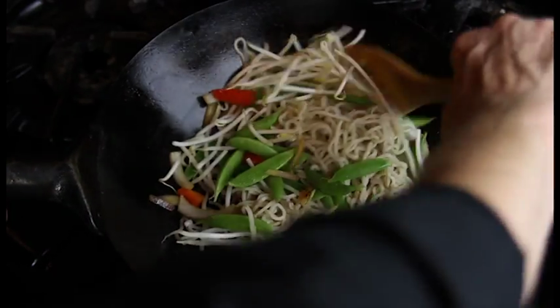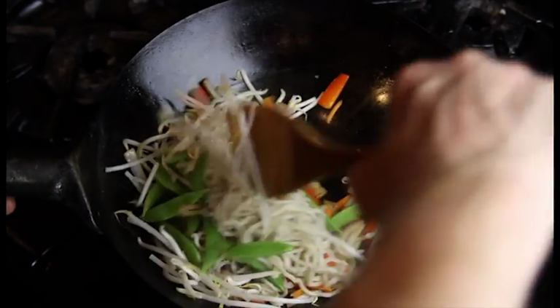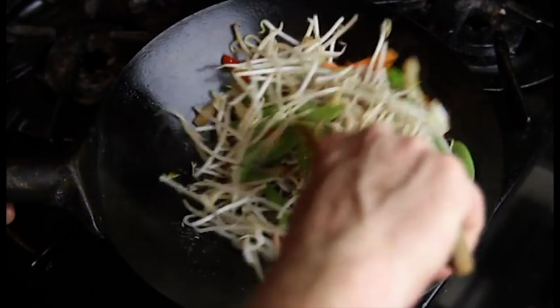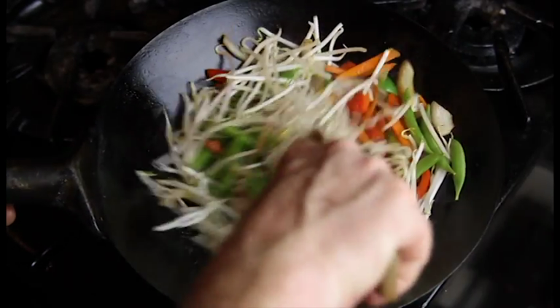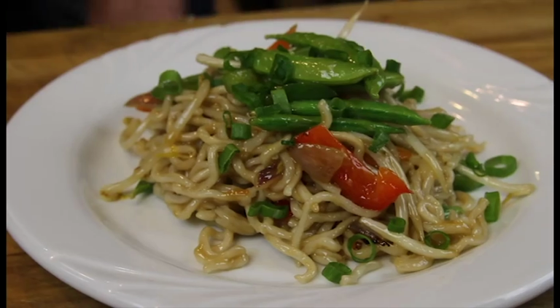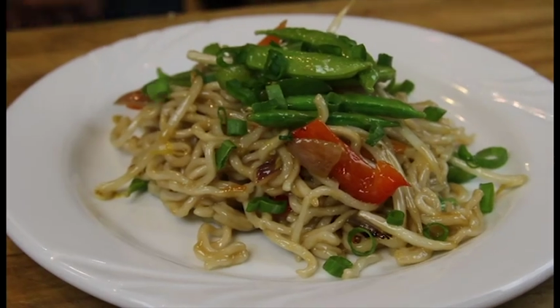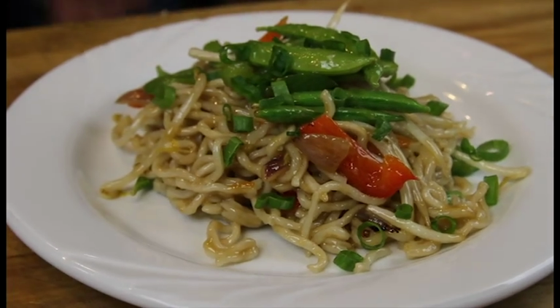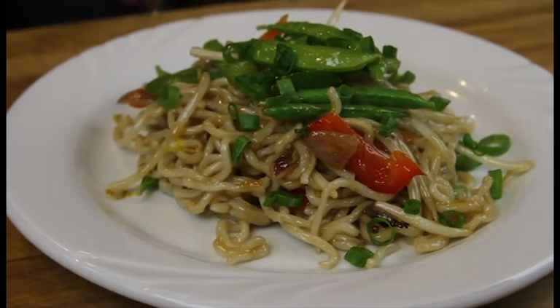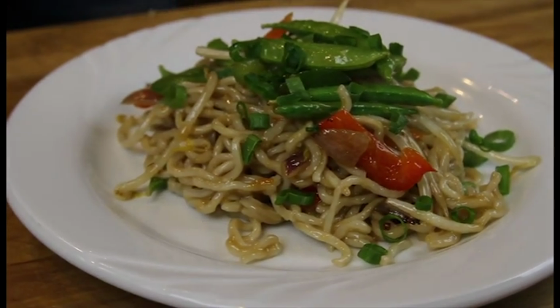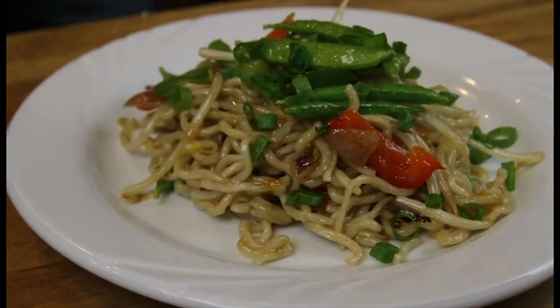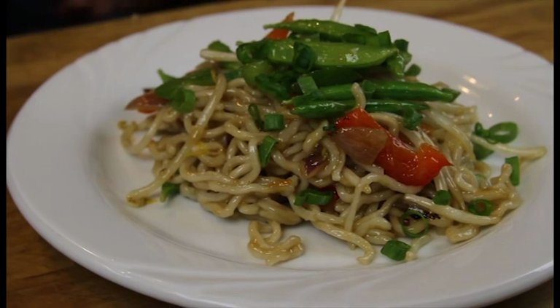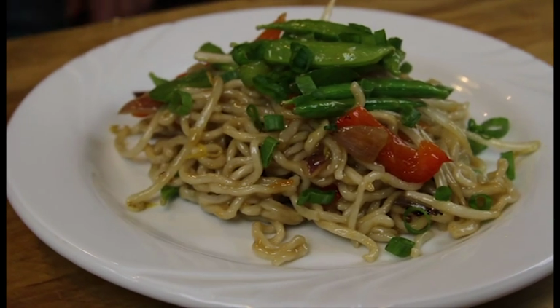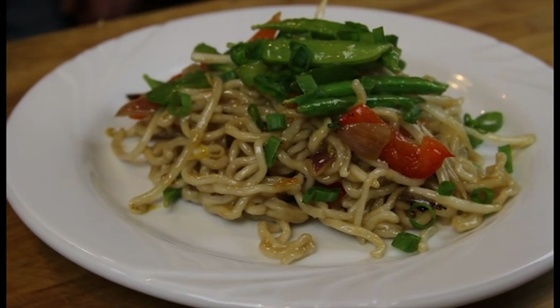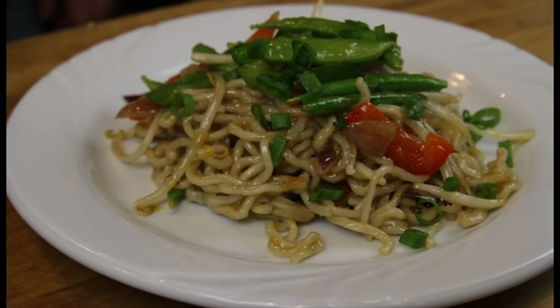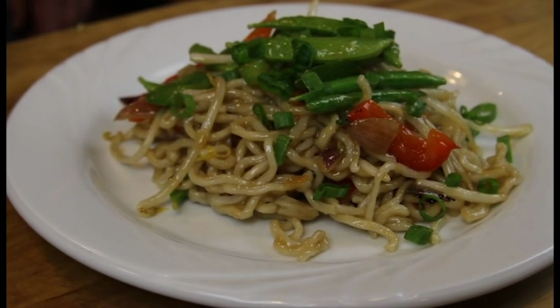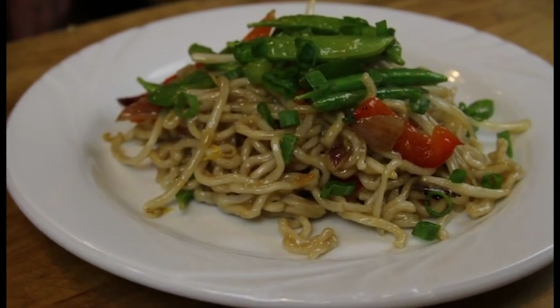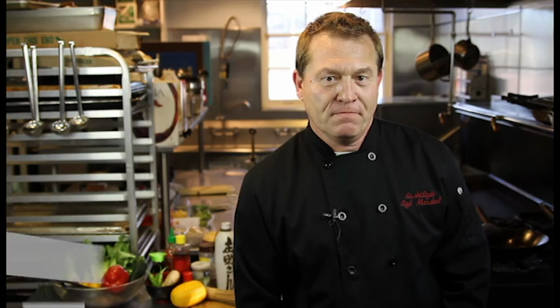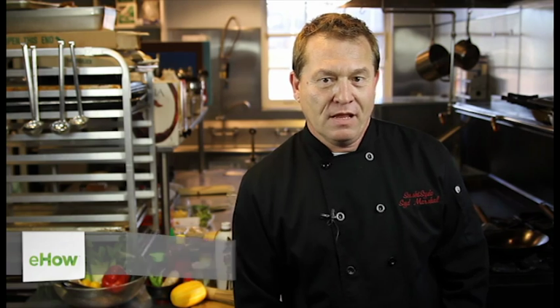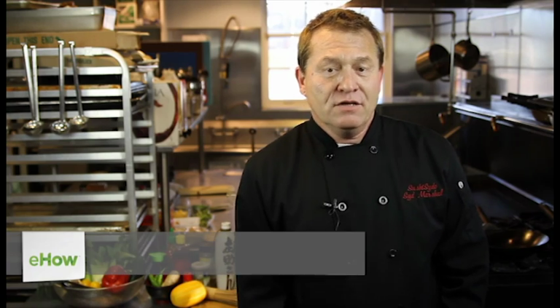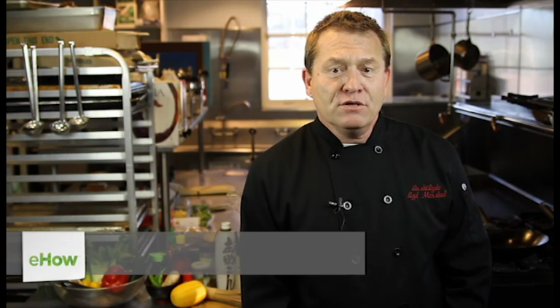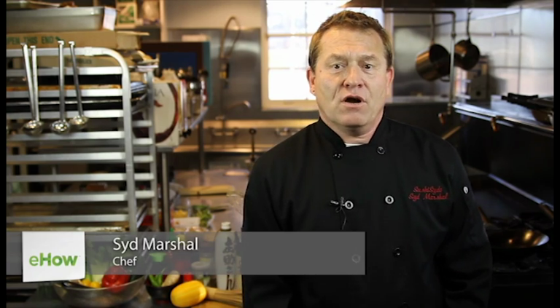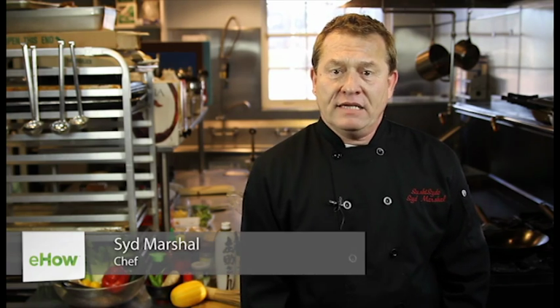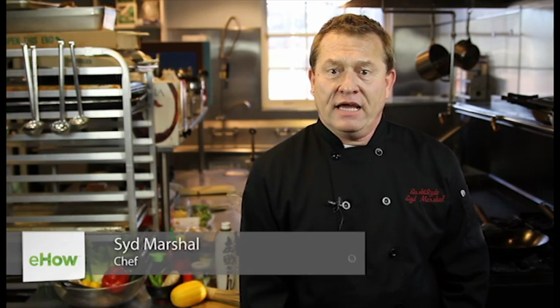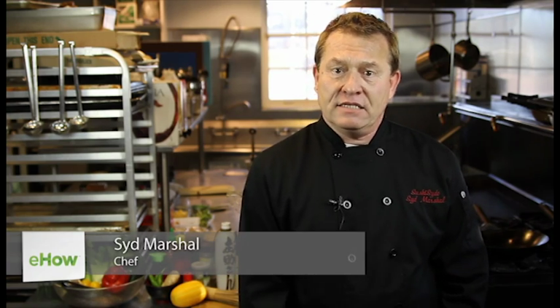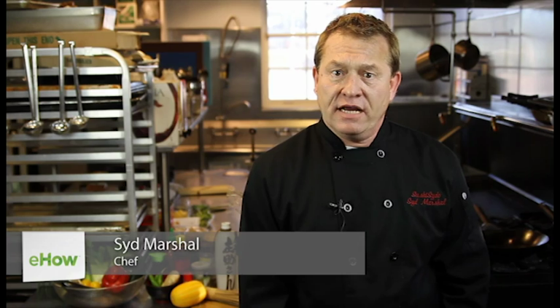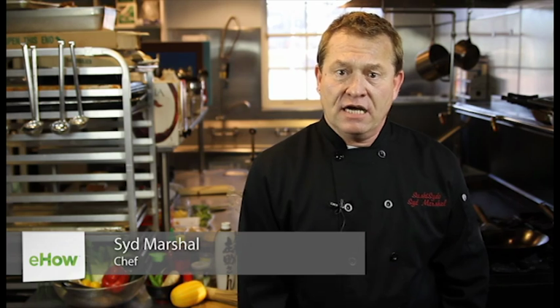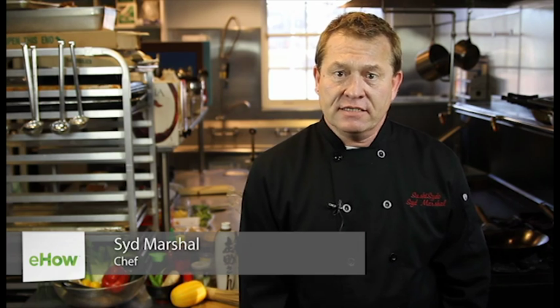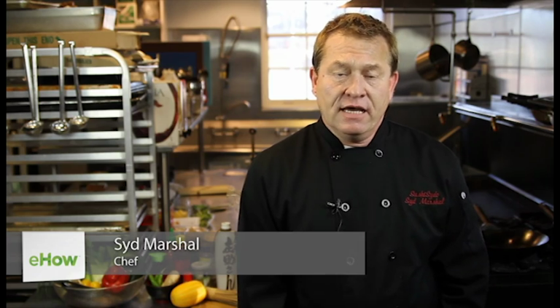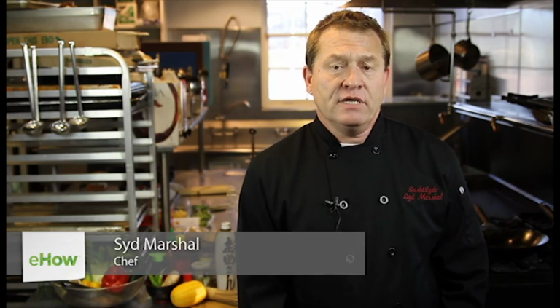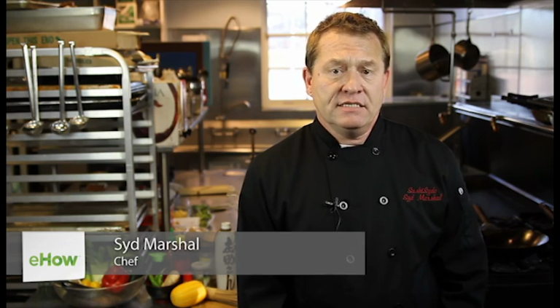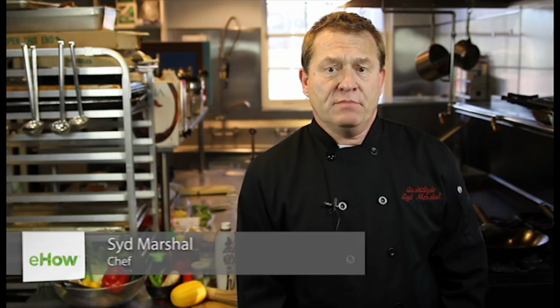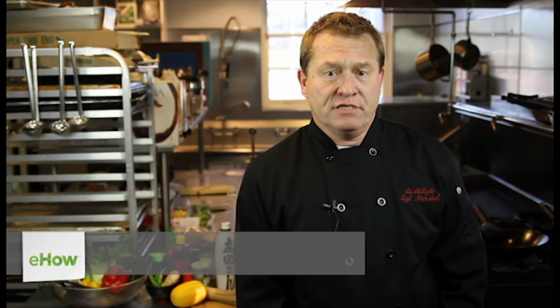How to Make Vegetarian Chinese Noodles. My name is Chef Sid Marshall, and this is how to make vegetarian Chinese noodles. Noodles are a mainstay in the Chinese diet, and really easy to make vegetarian.